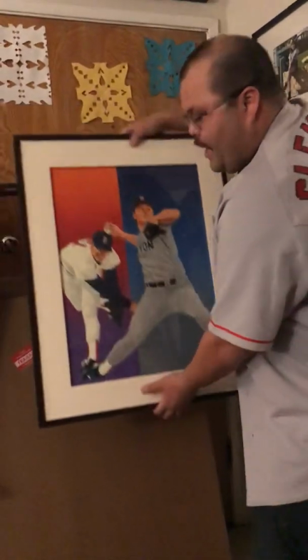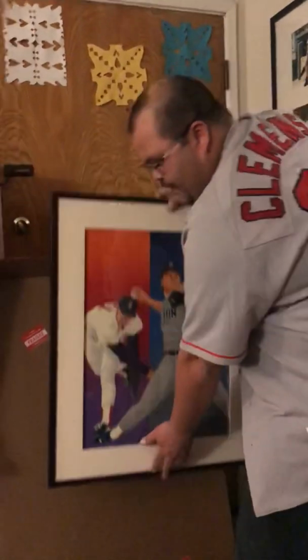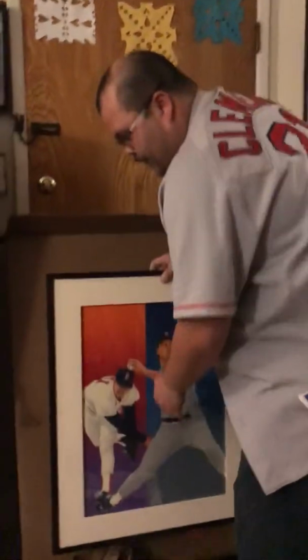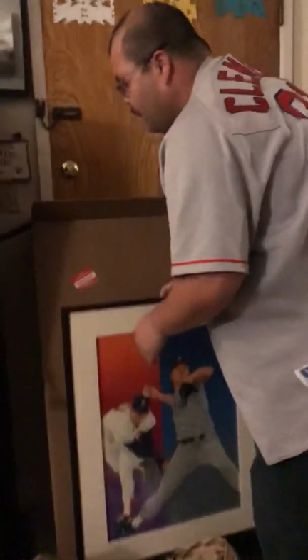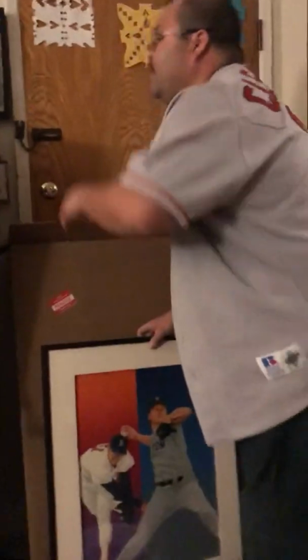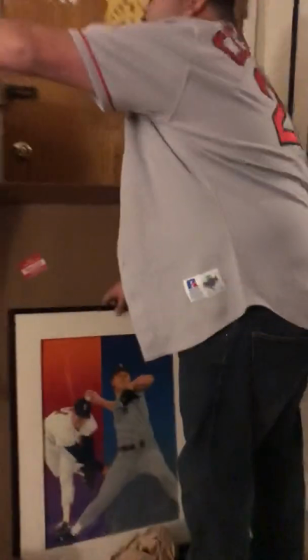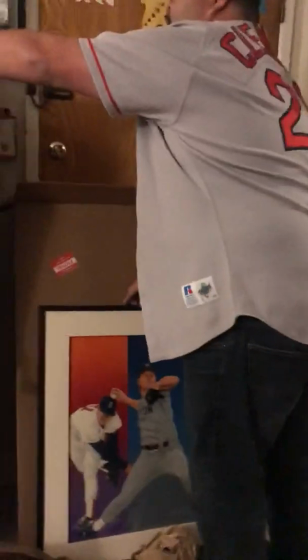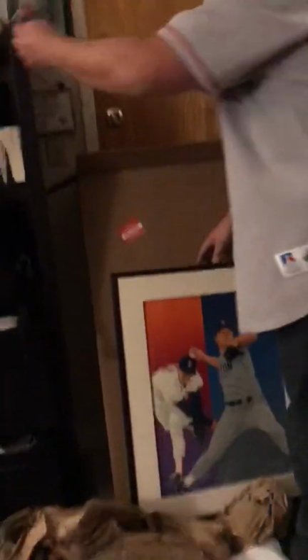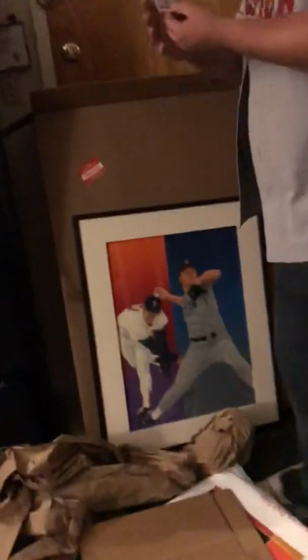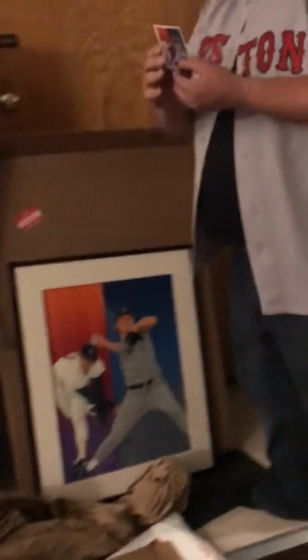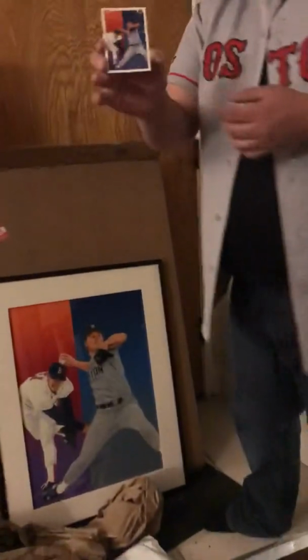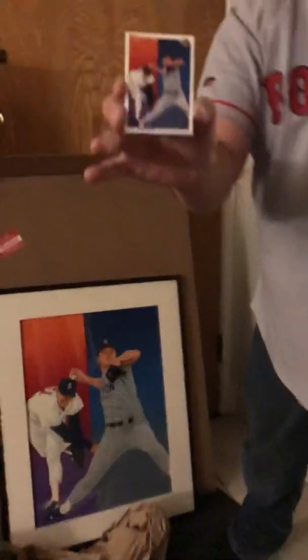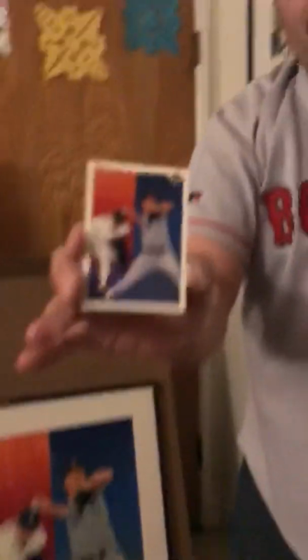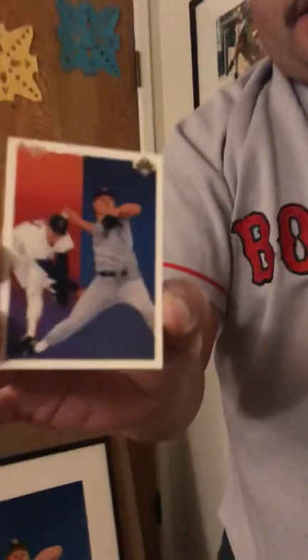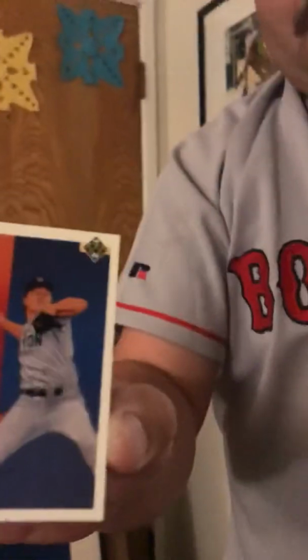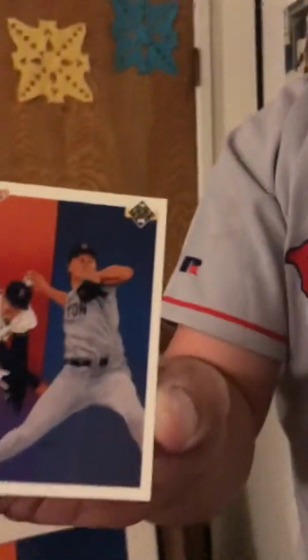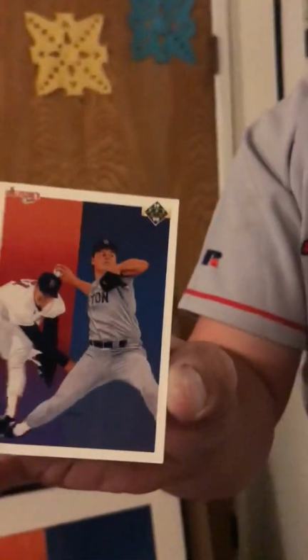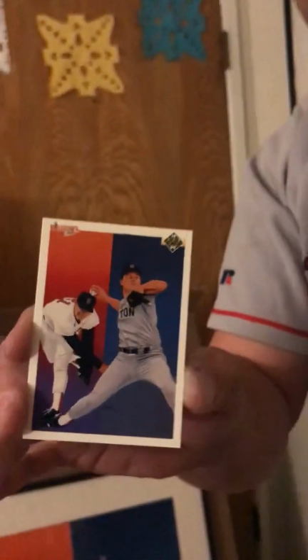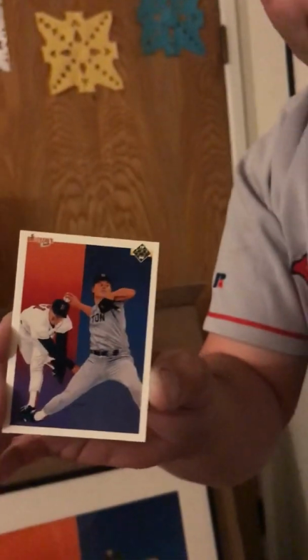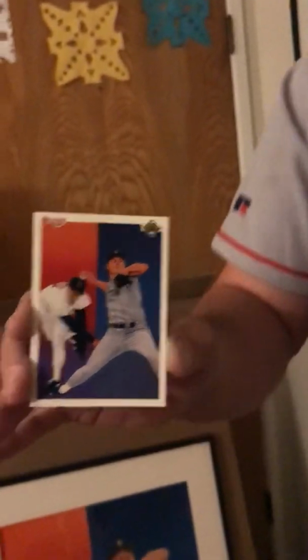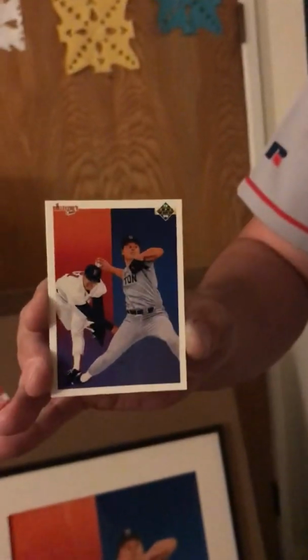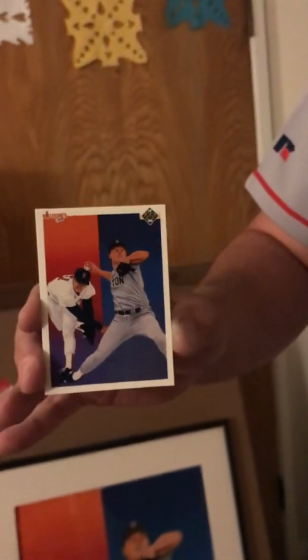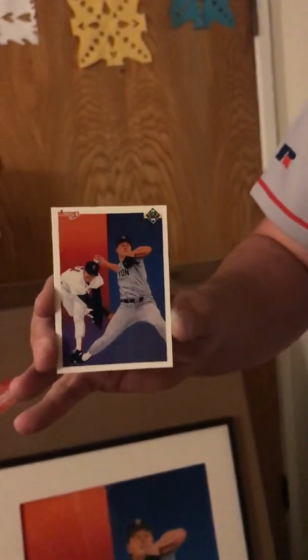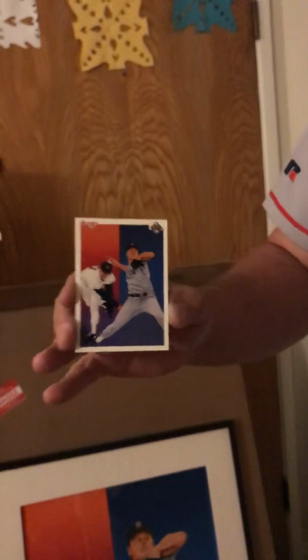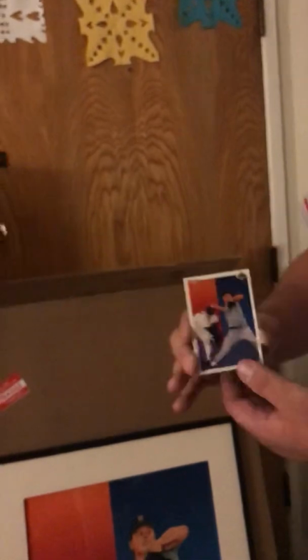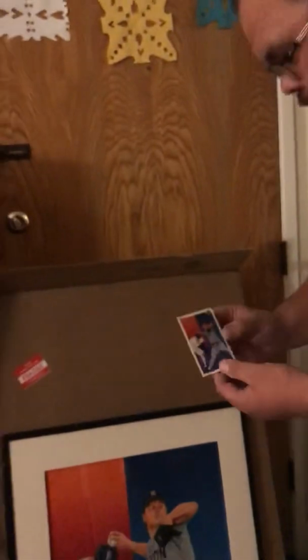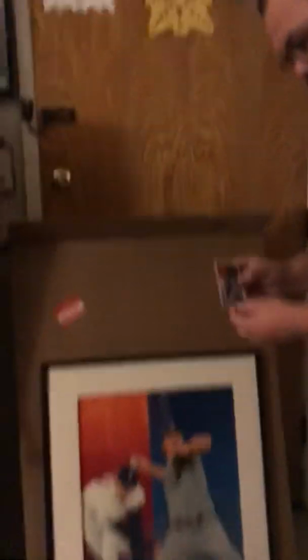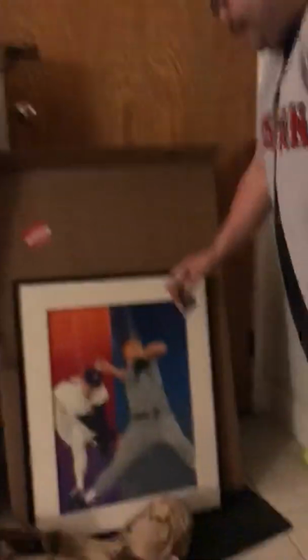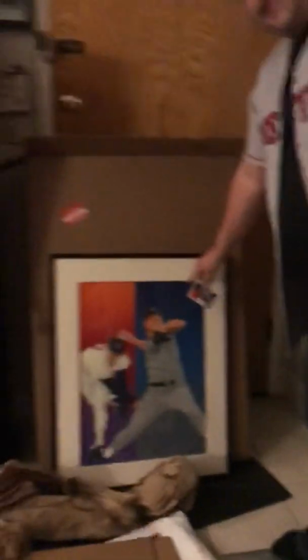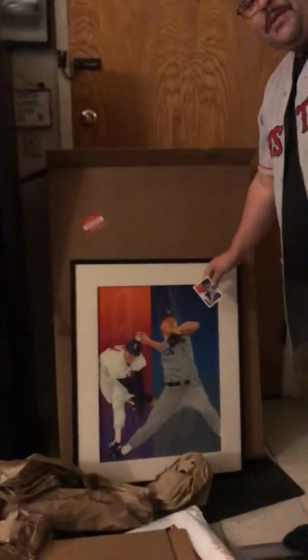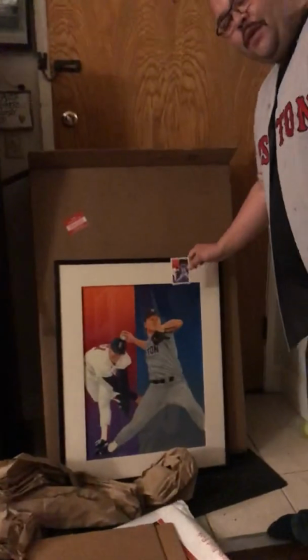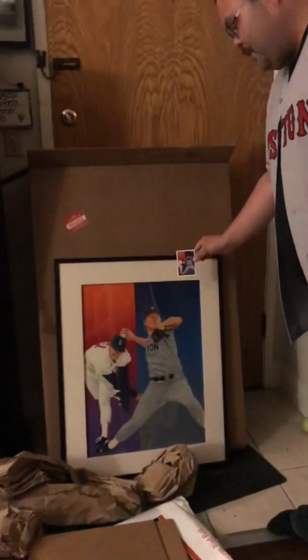I have the card that was produced with this, as you can see right here. My assistant is my son — he's showing you here. That's the painting that was used to create this card.